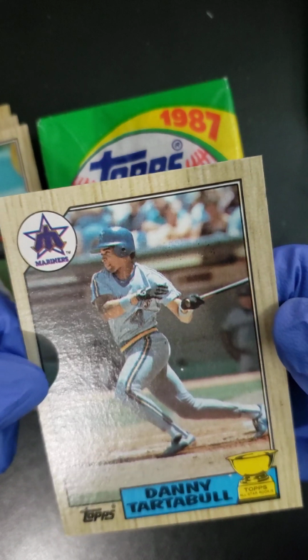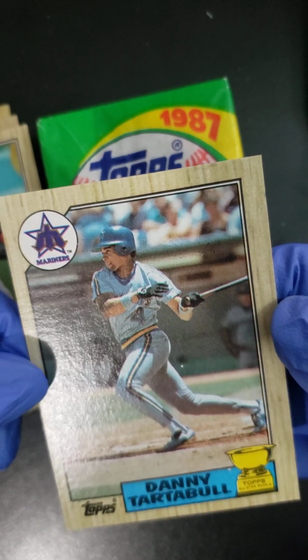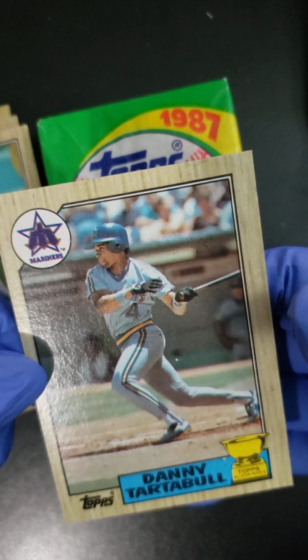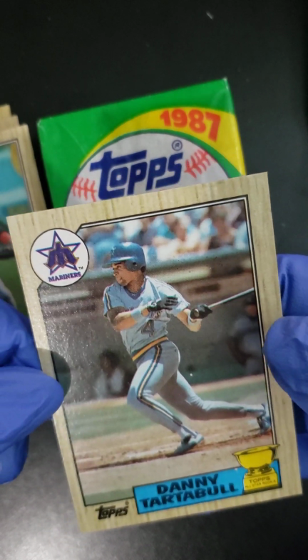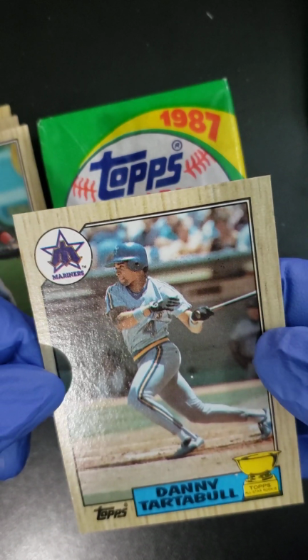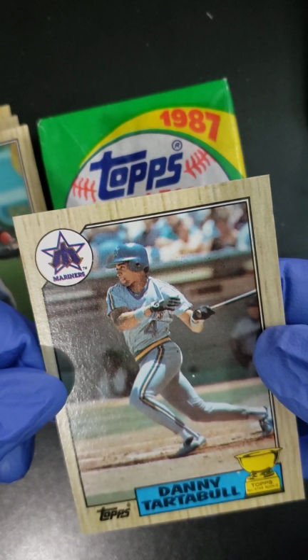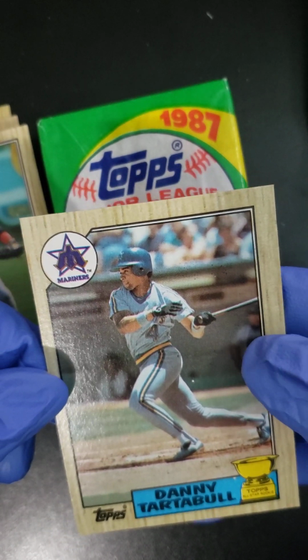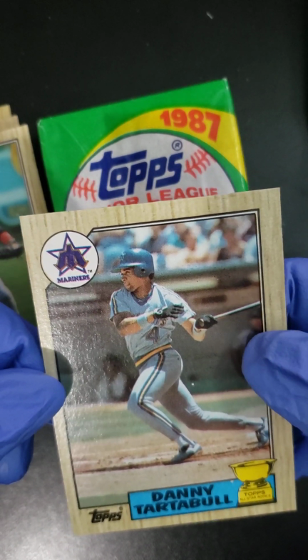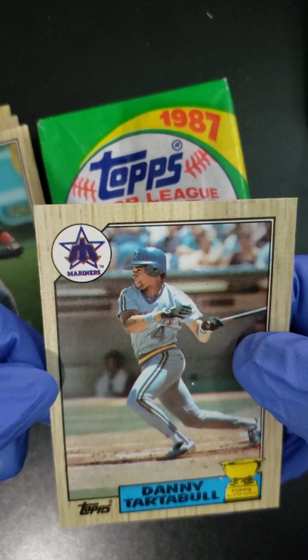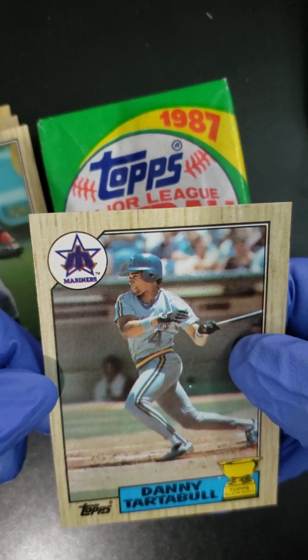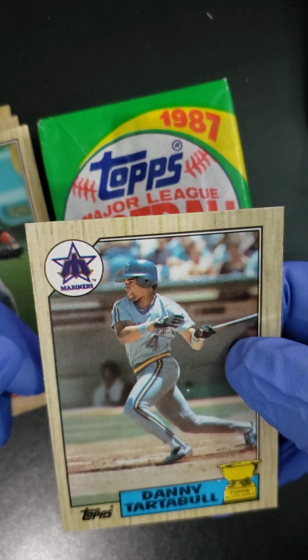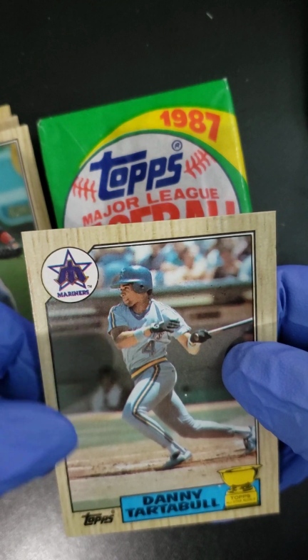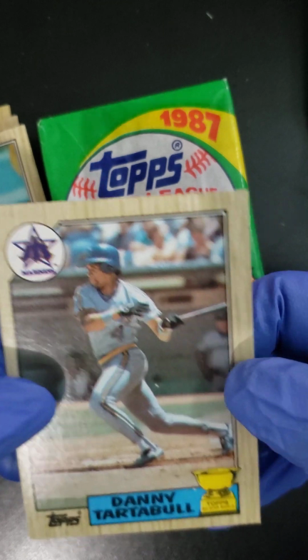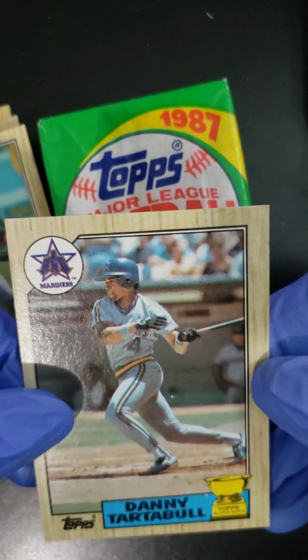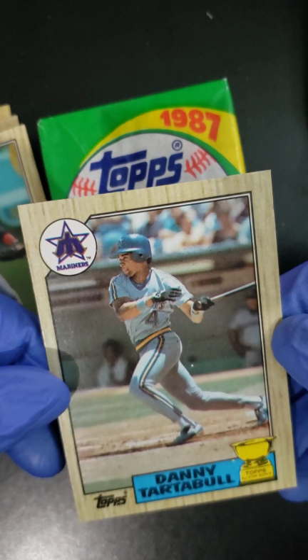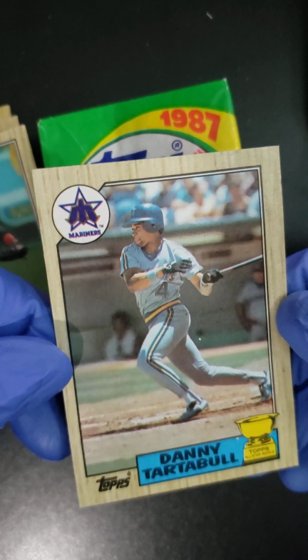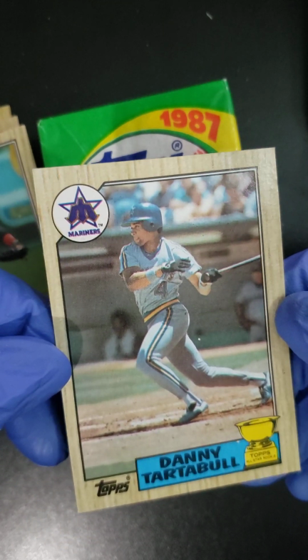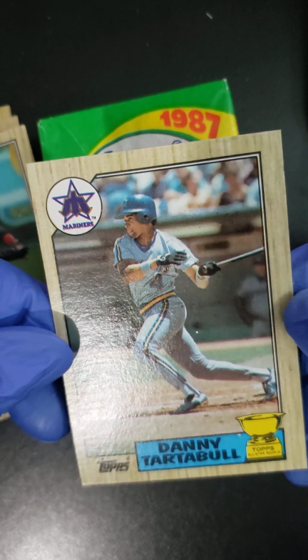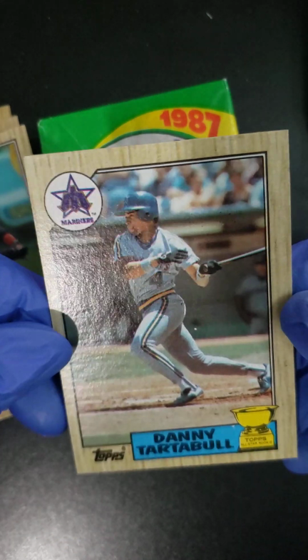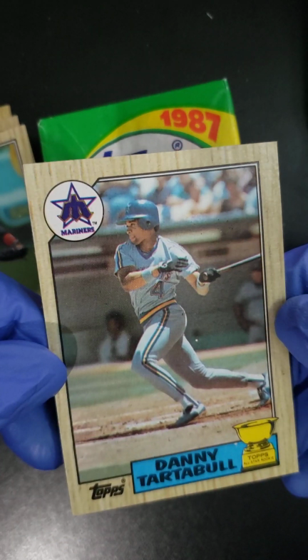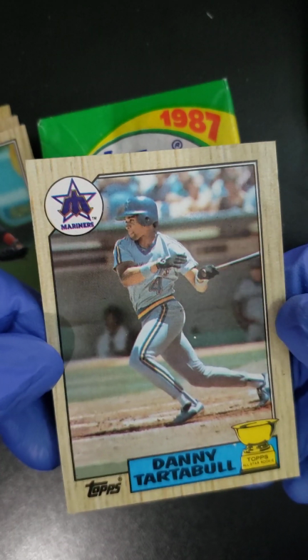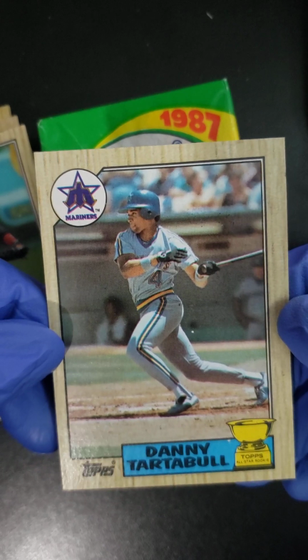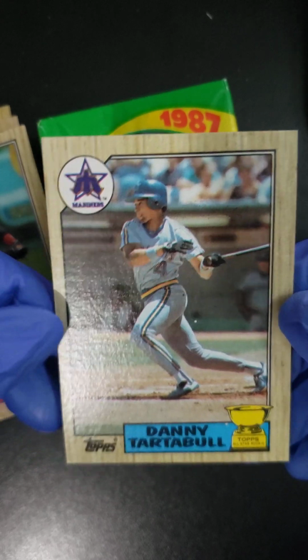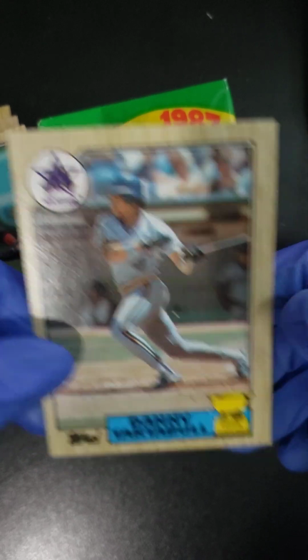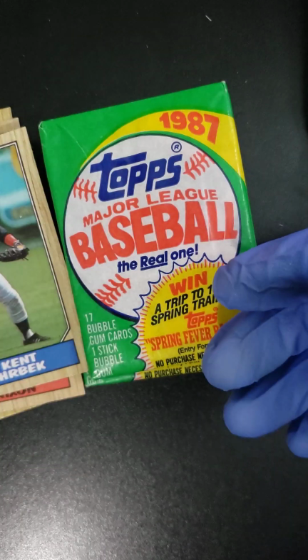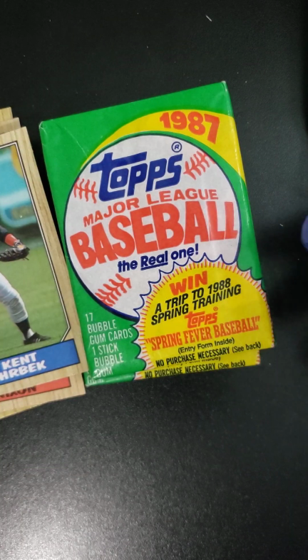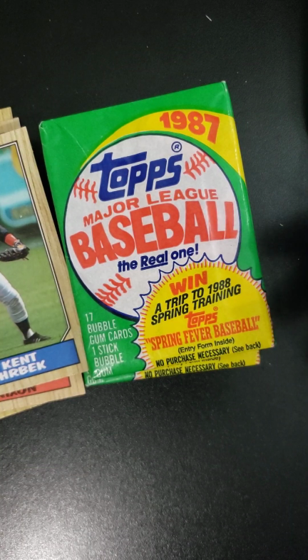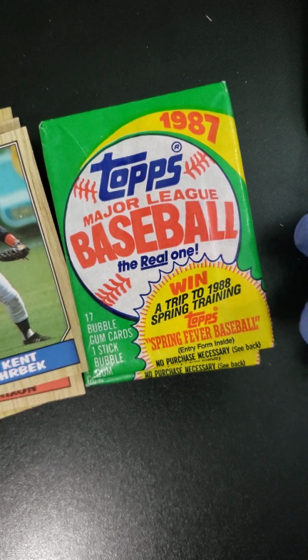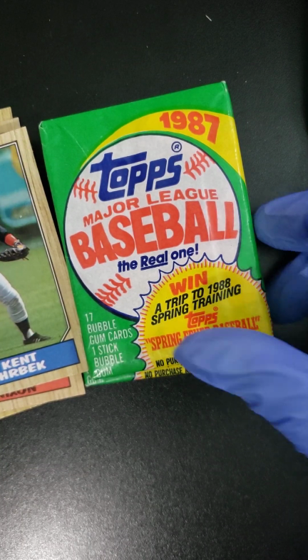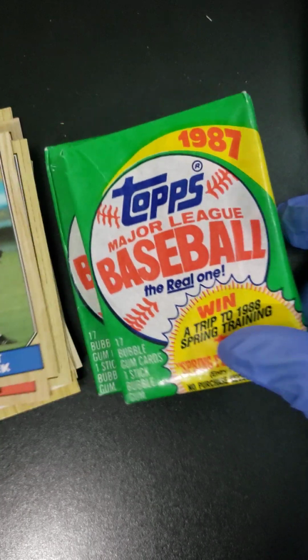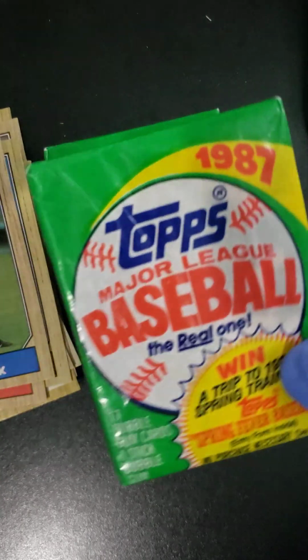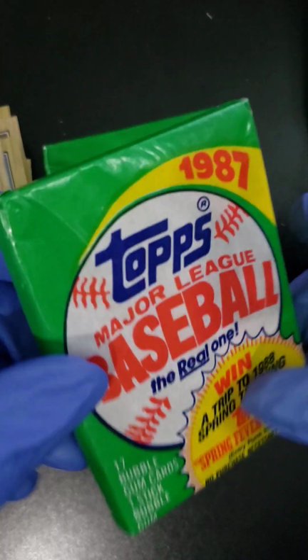PSA Certified, with the signatures, $200 — but I'm taking that. That's our first score of the packs. Danny Tartabull. It's a nice looking card. 1987 Topps folks.